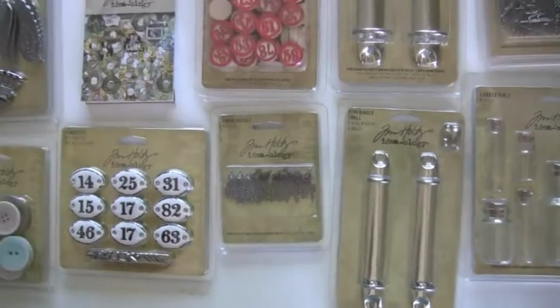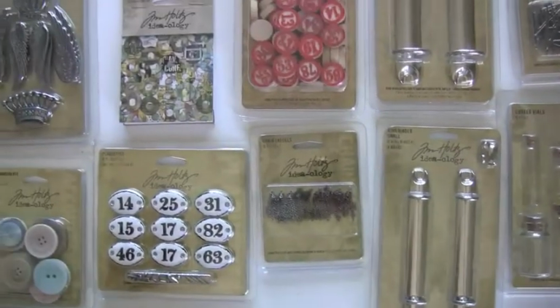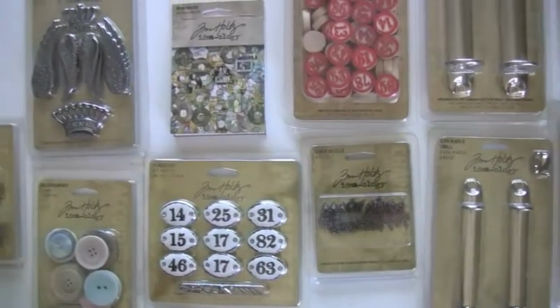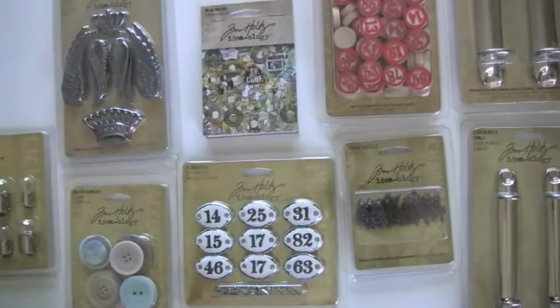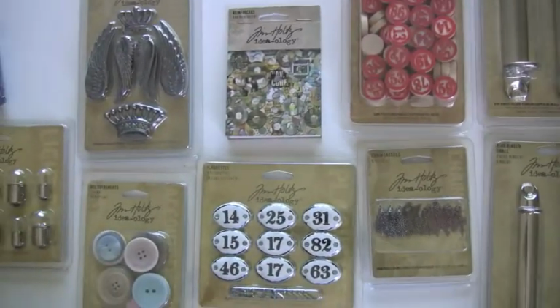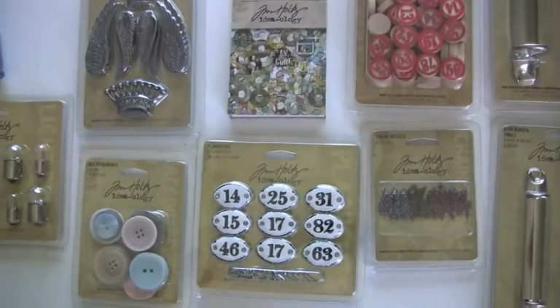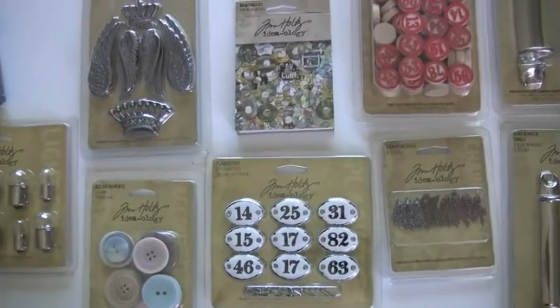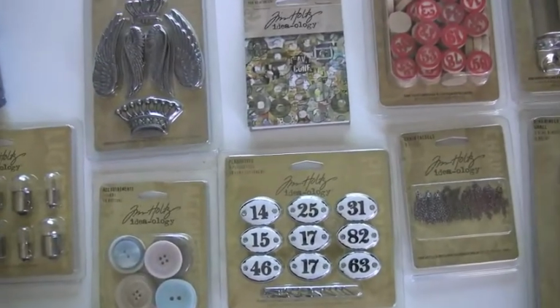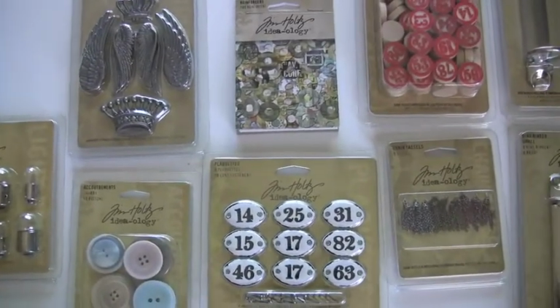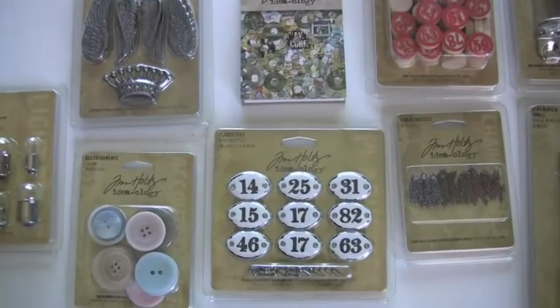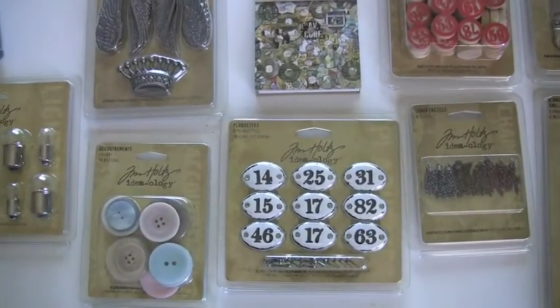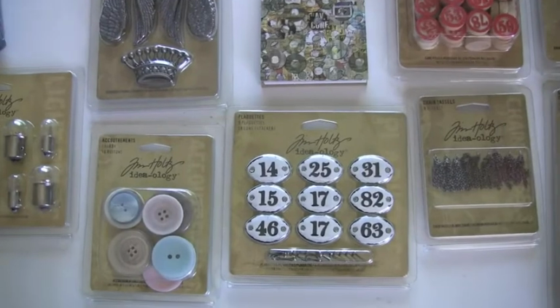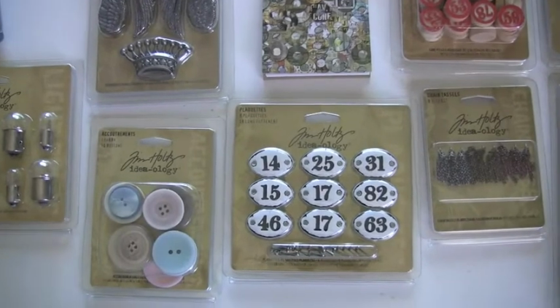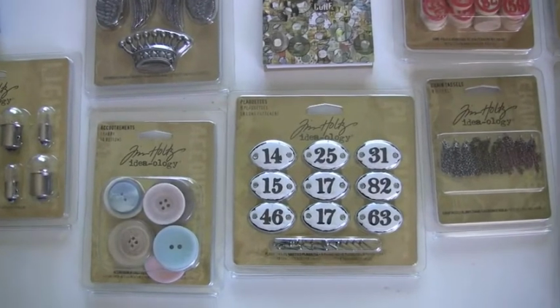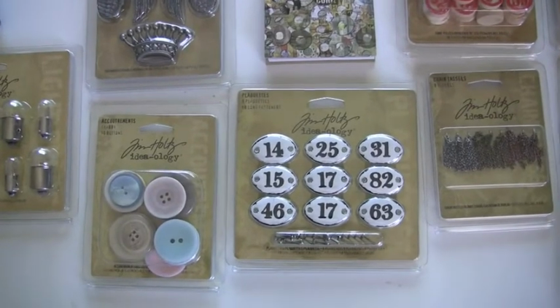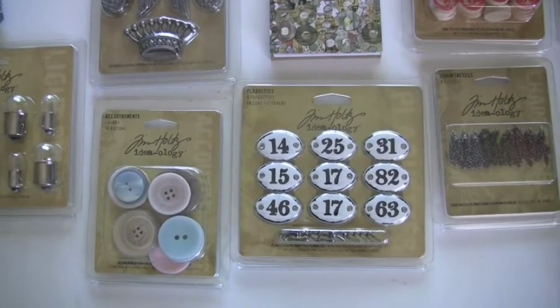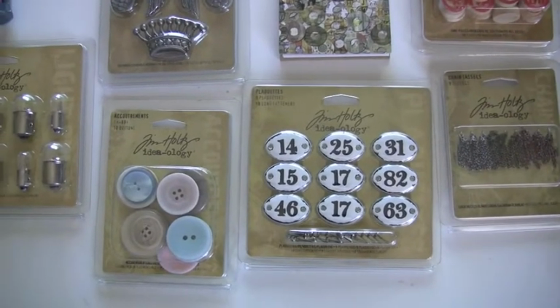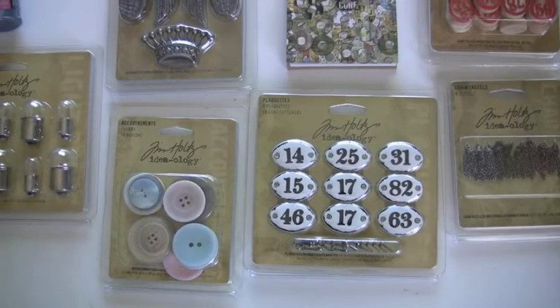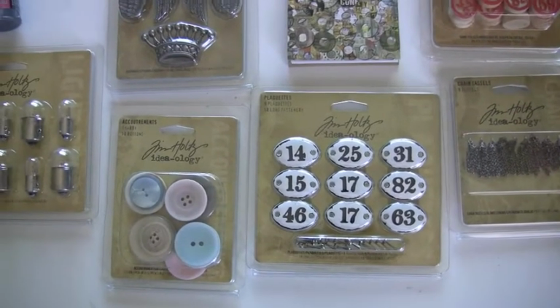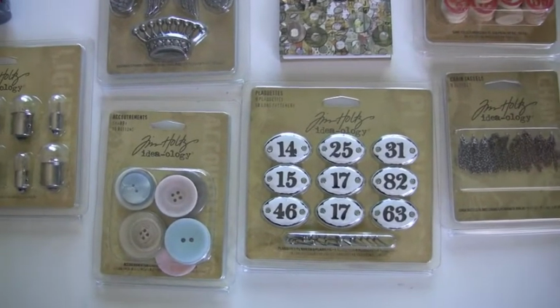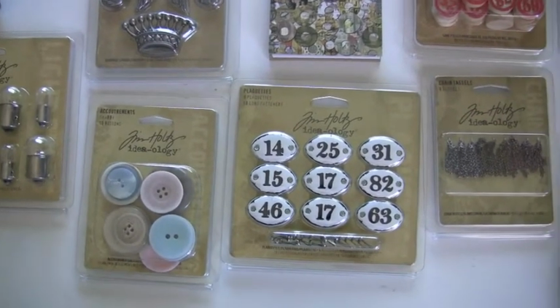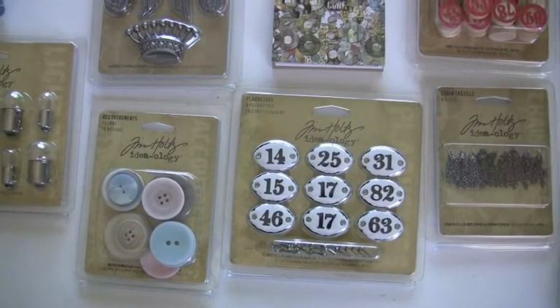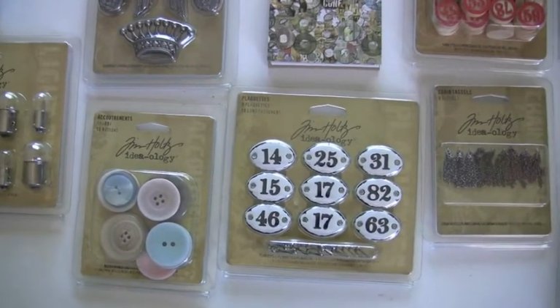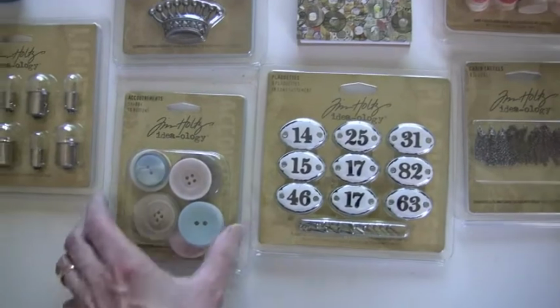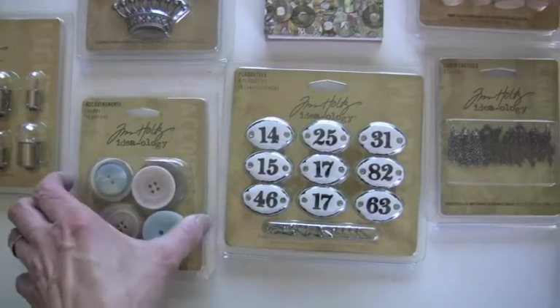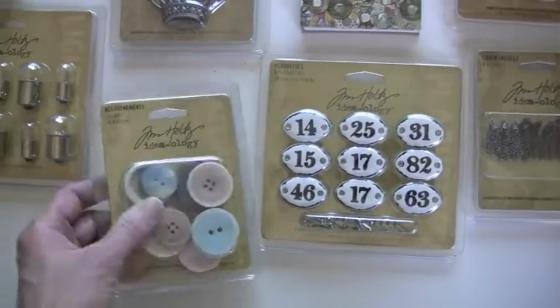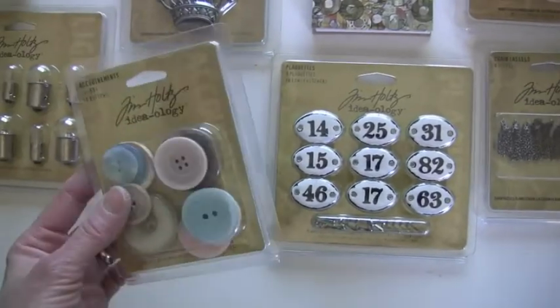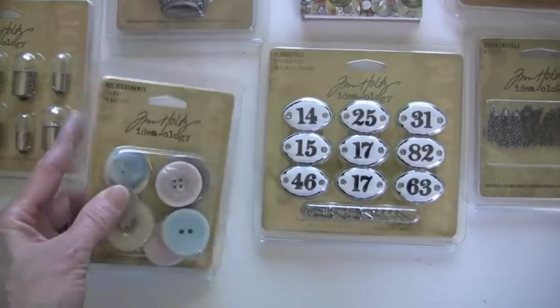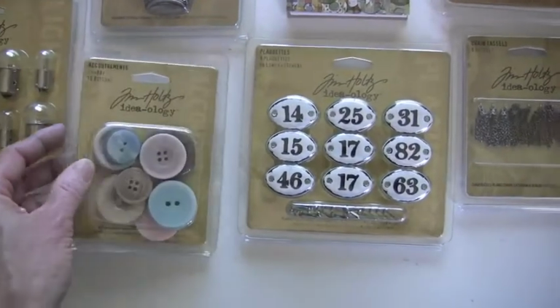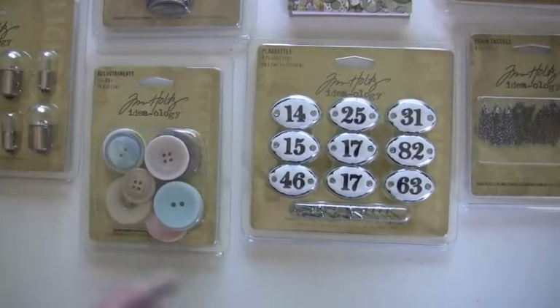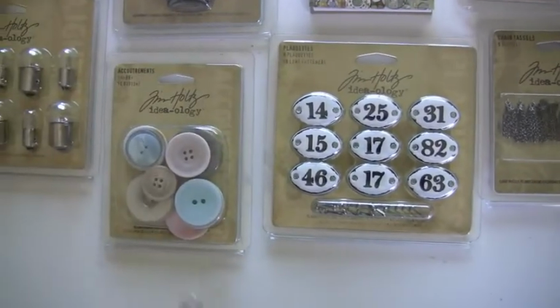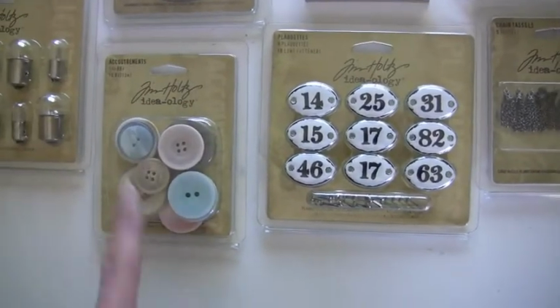I love these — these are plaquettes, nine different plaquettes, and each comes with two long fasteners. They have a nice vintage look, kind of whitewashed. And buttons! And shabby accoutrements.